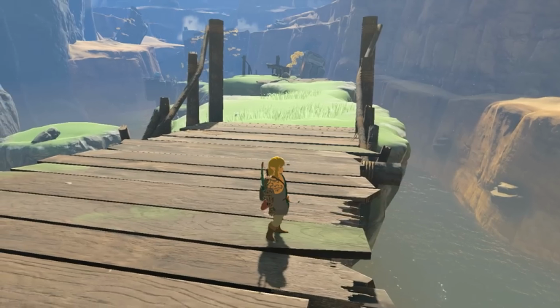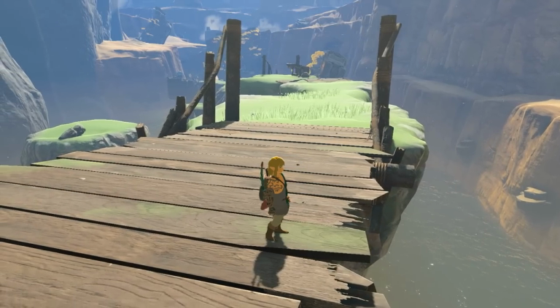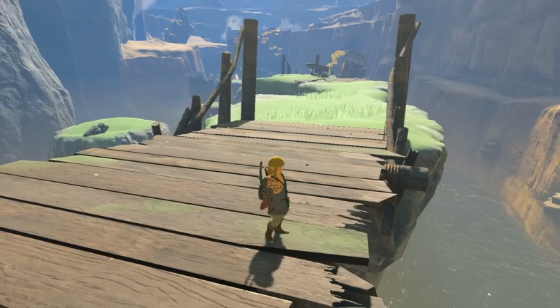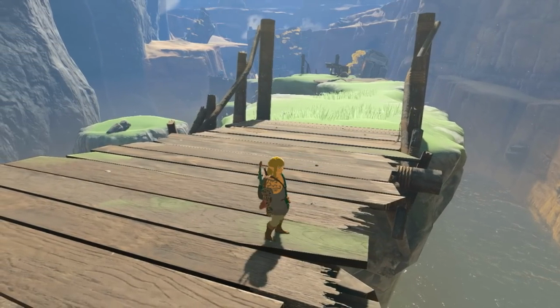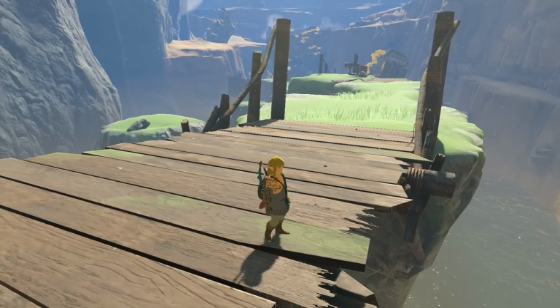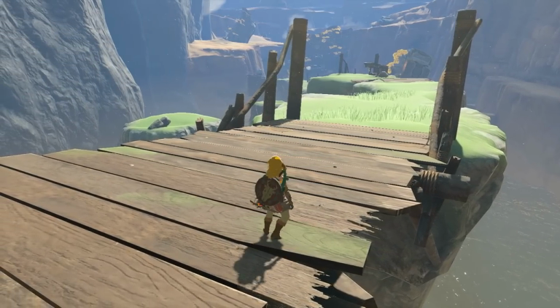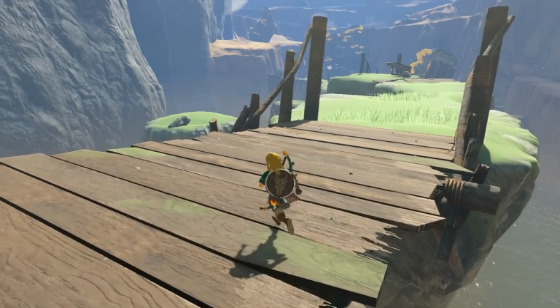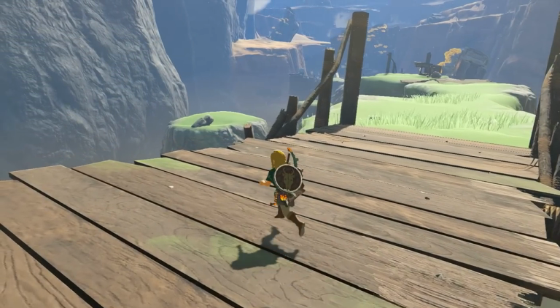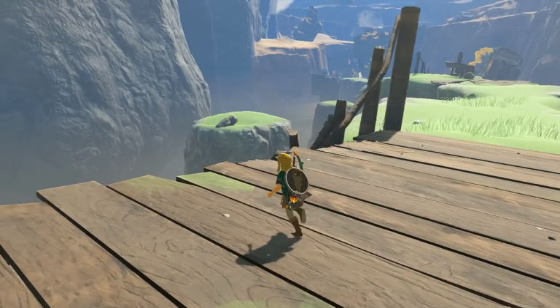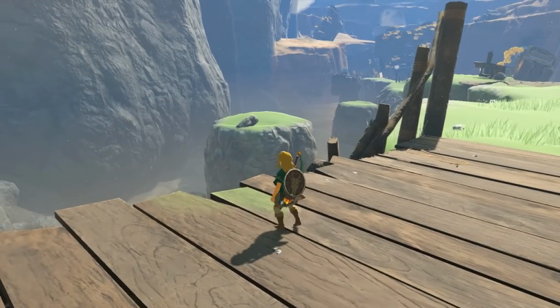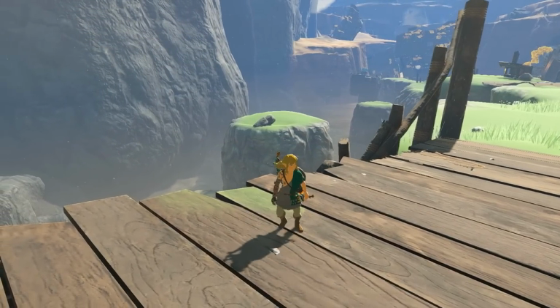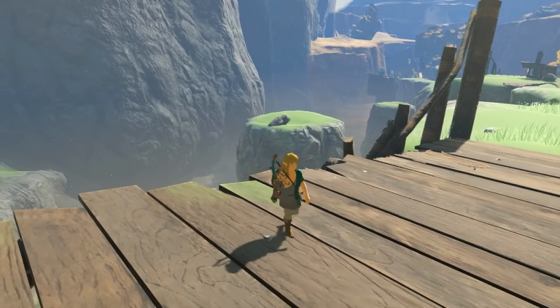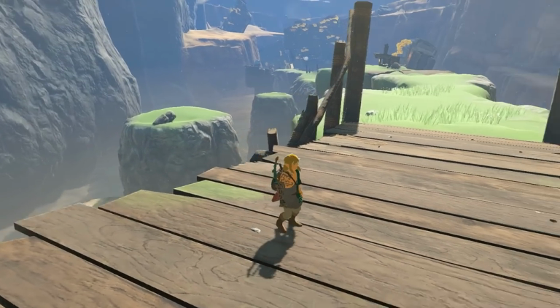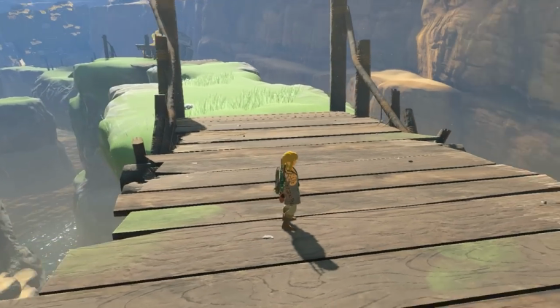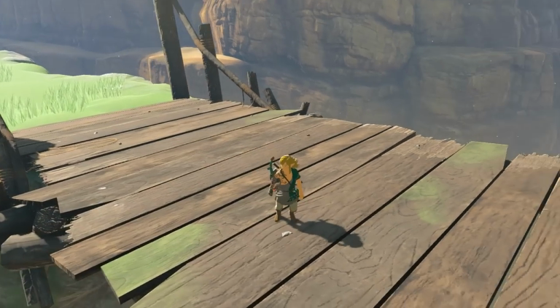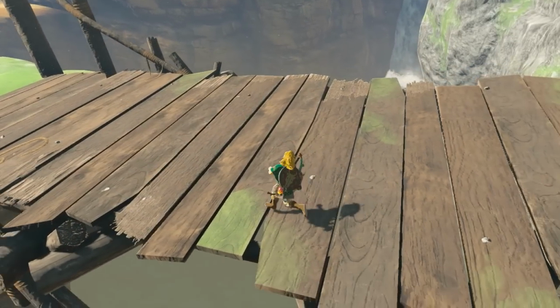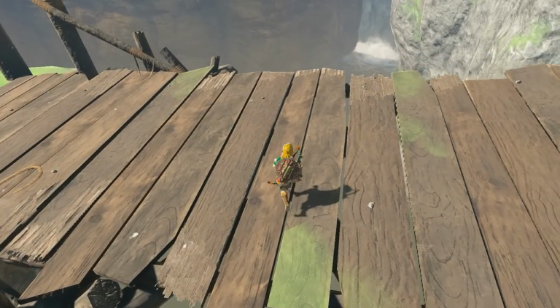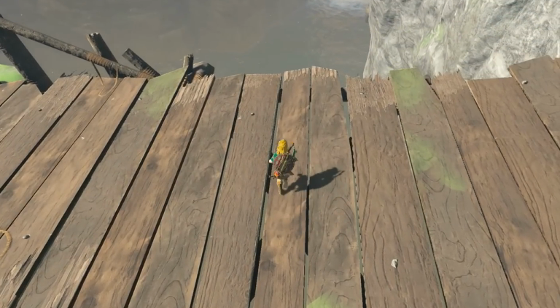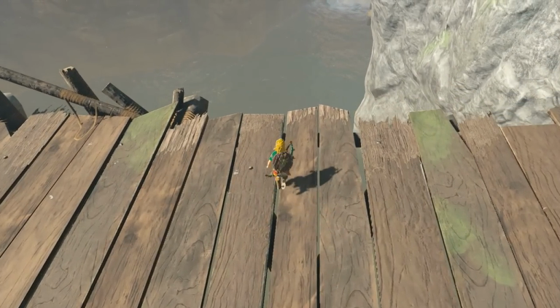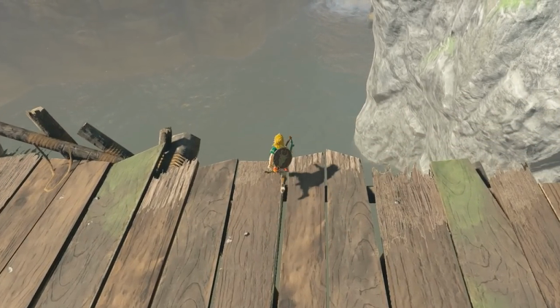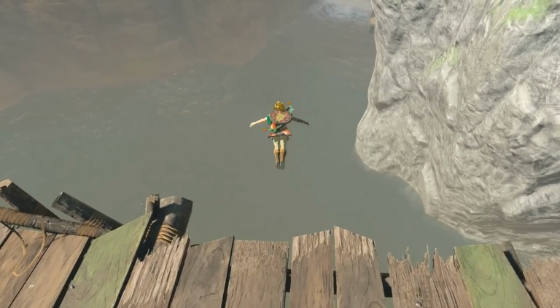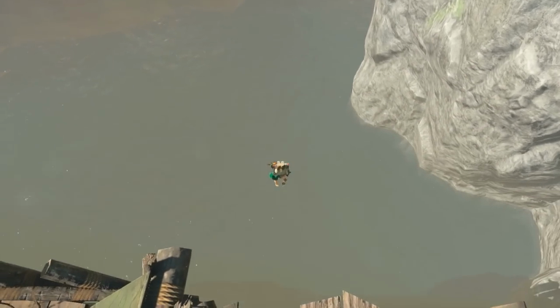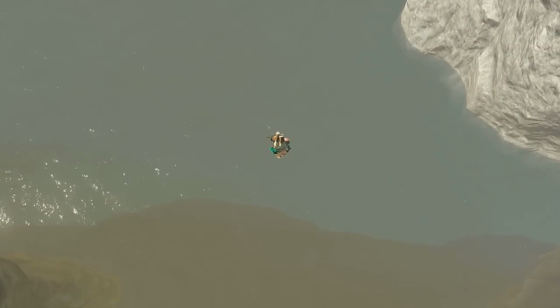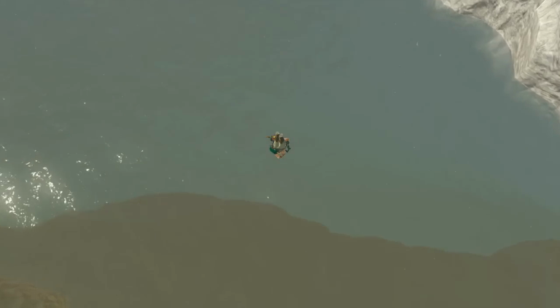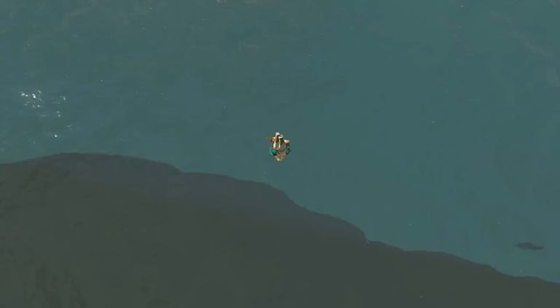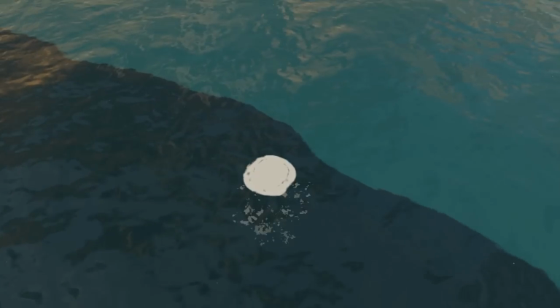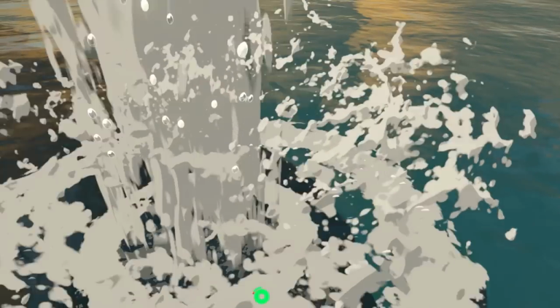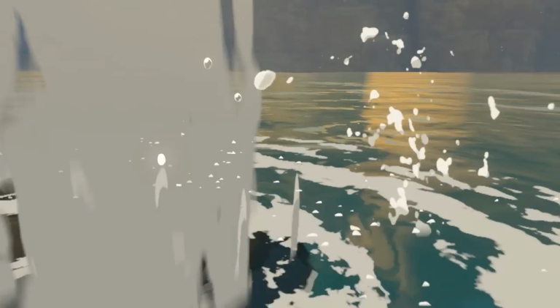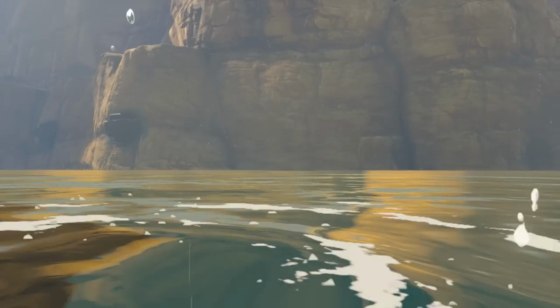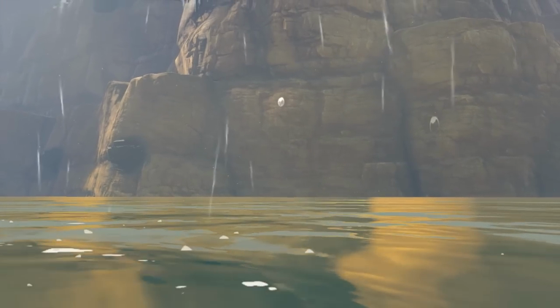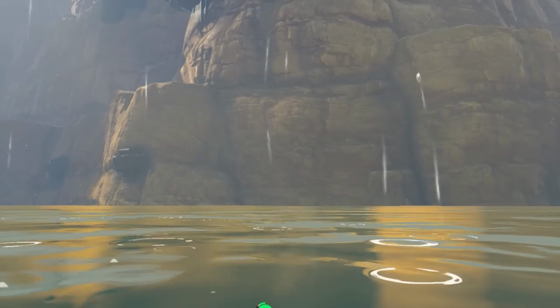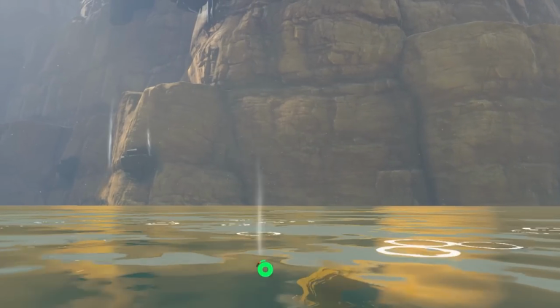When you want to perform a dive, you can either walk, run, or sprint towards a ledge and jump with the Y button right before you hit the edge. If you time it properly, Link will pull off a dive that'll make an Olympic athlete pleased, no matter the height of the jump.